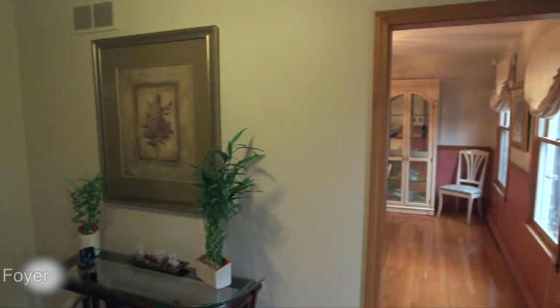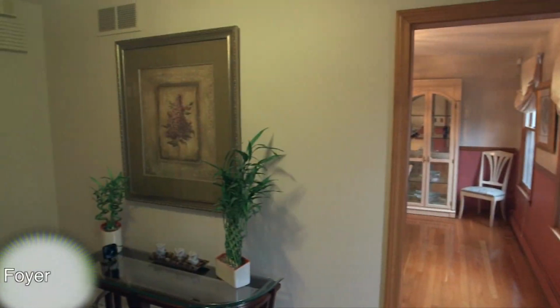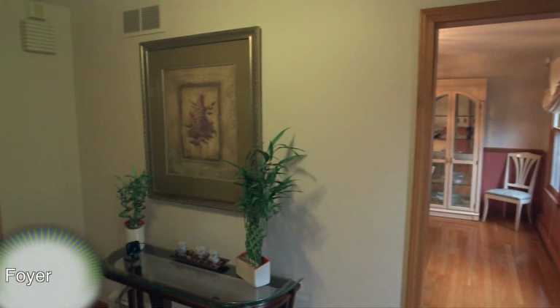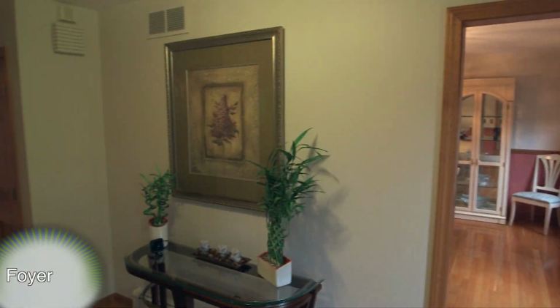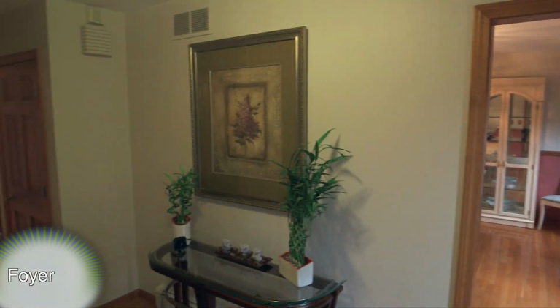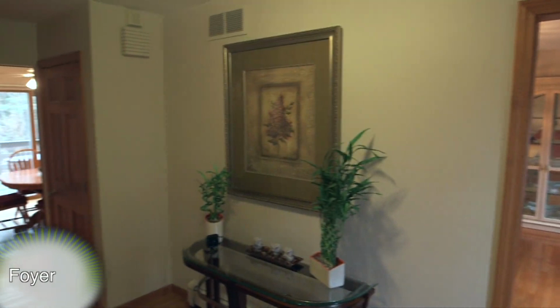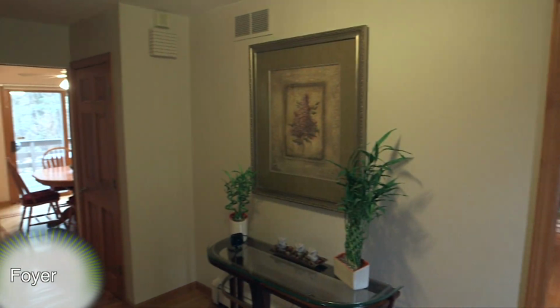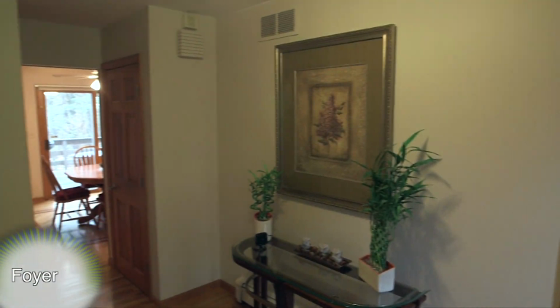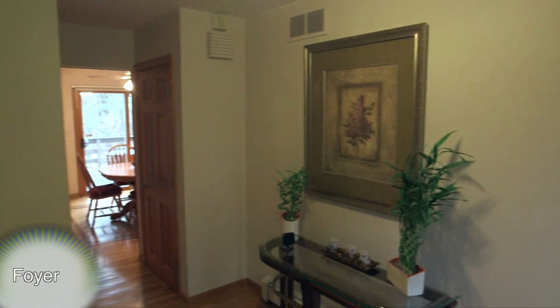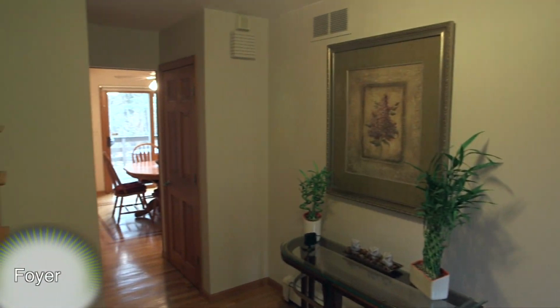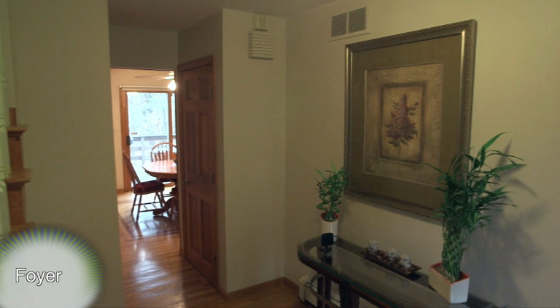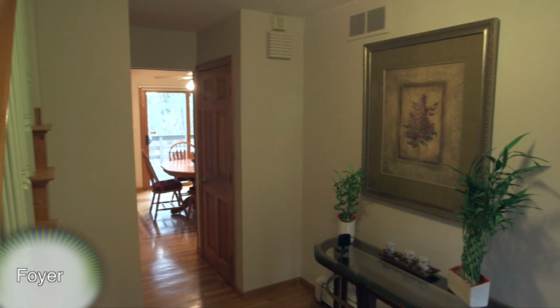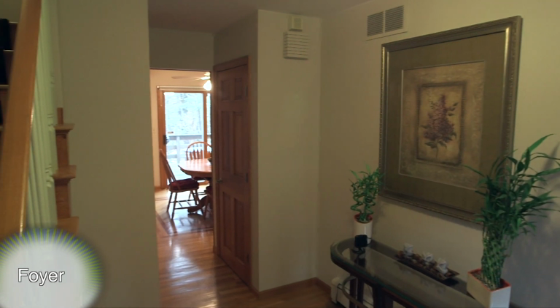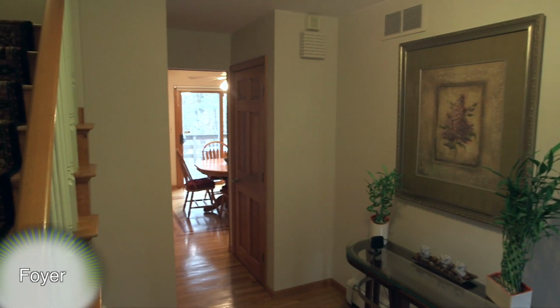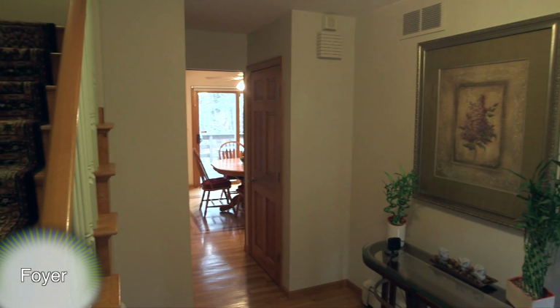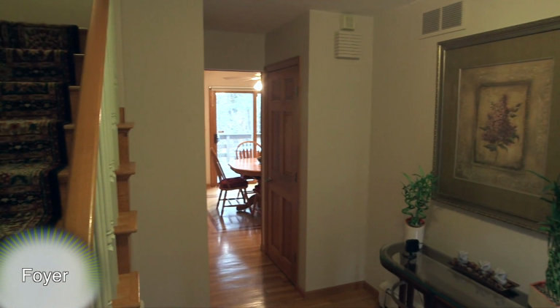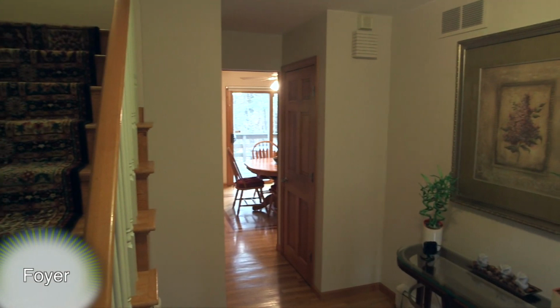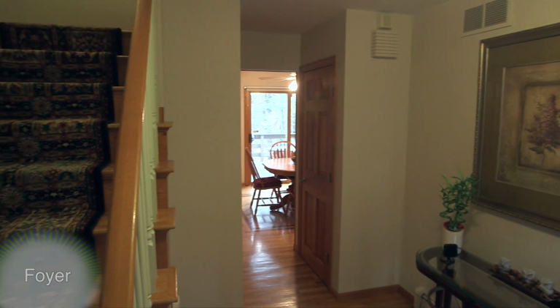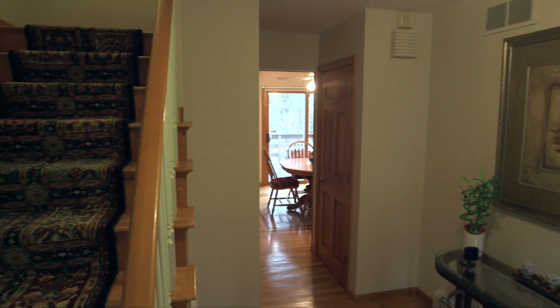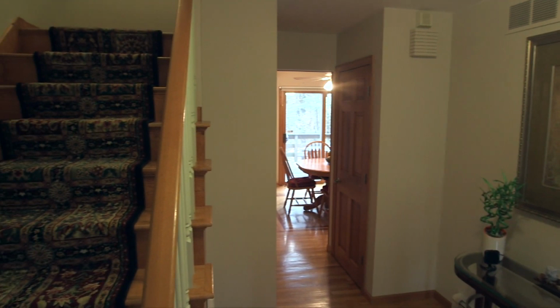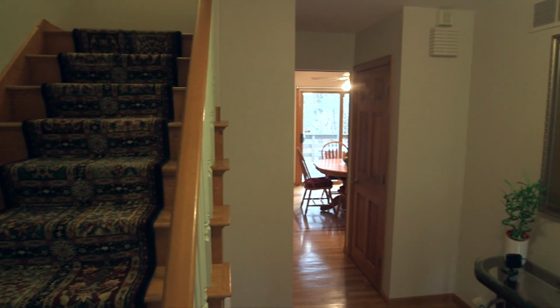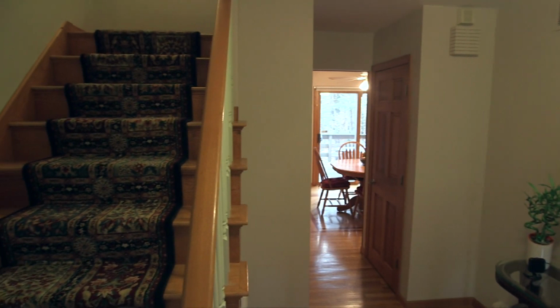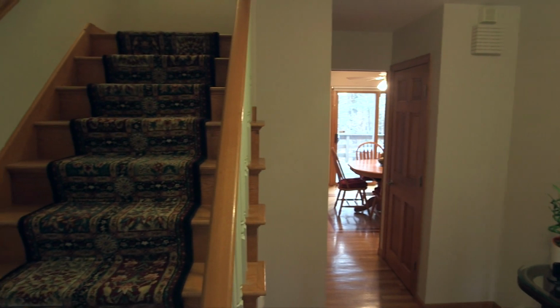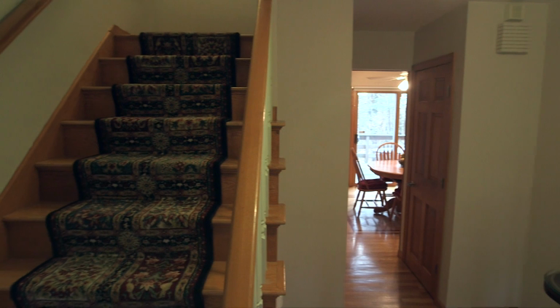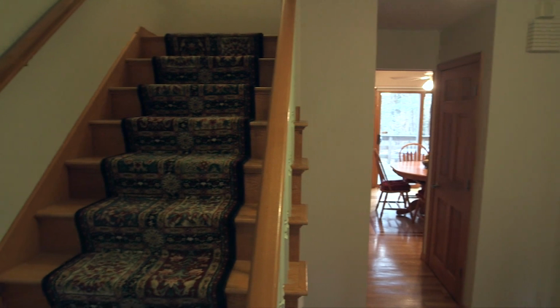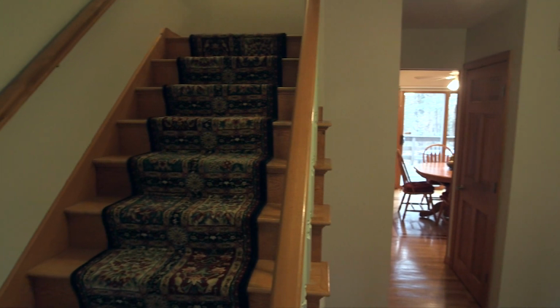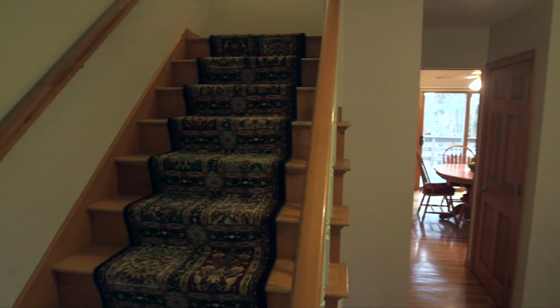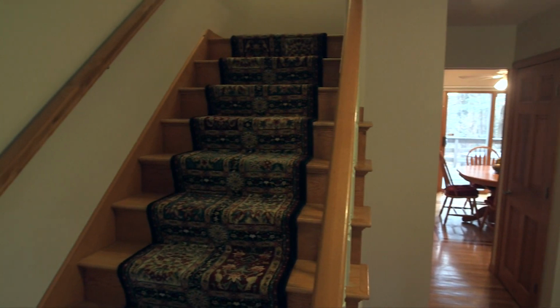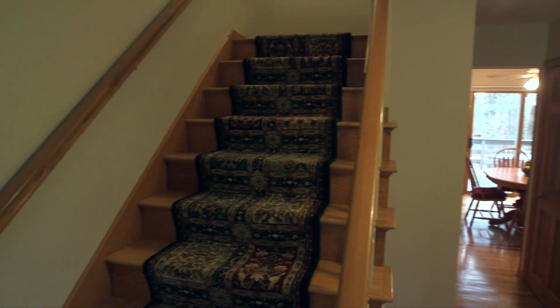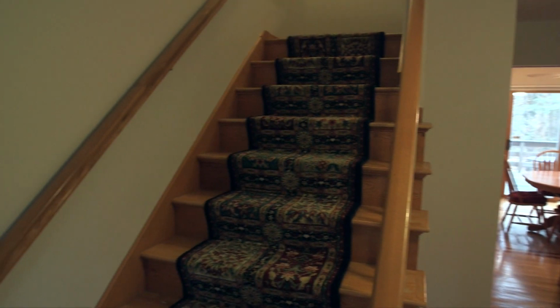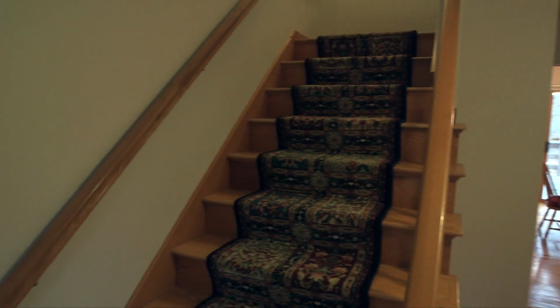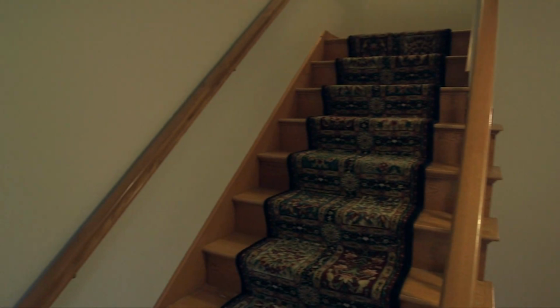As you enter the home through the front foyer, you'll immediately begin to notice all of its wonderful qualities. The foyer features gleaming hardwood floors, open doorways, and a beautiful staircase leading up to the second level.